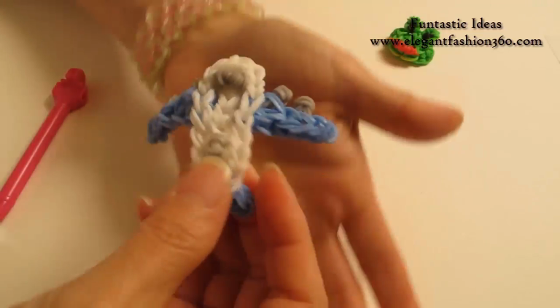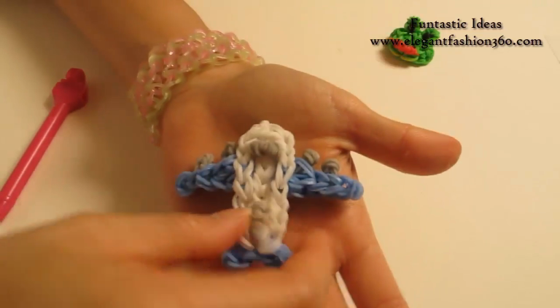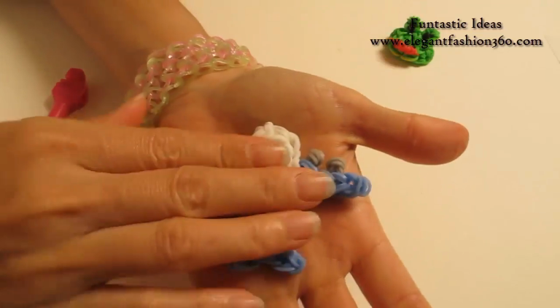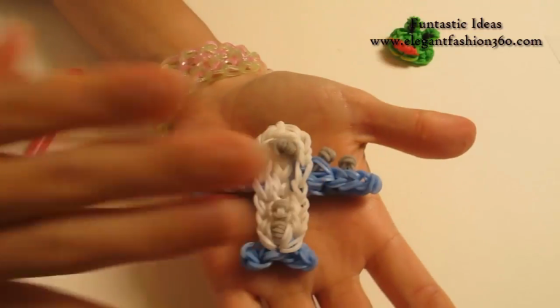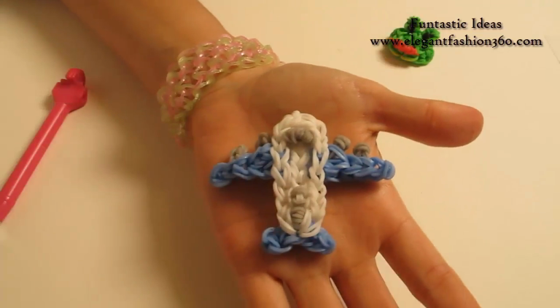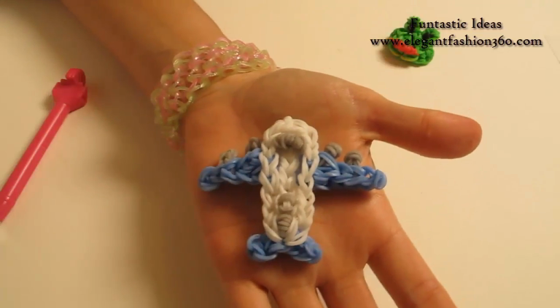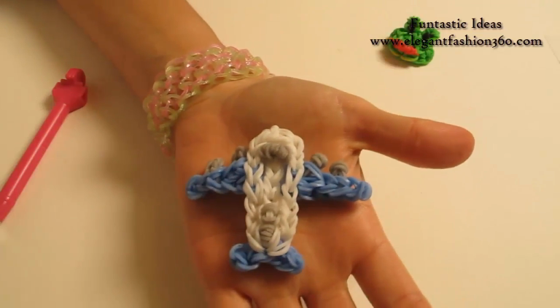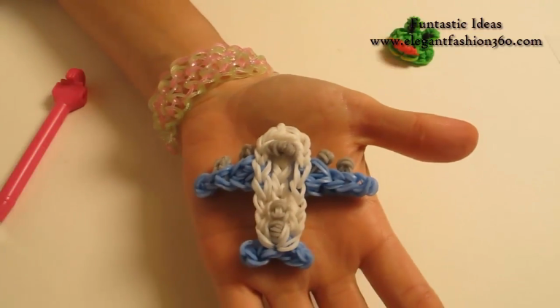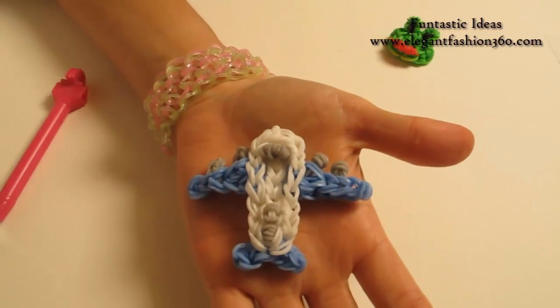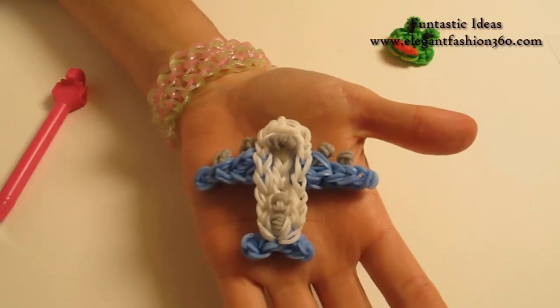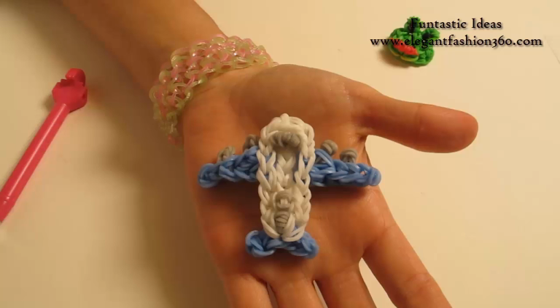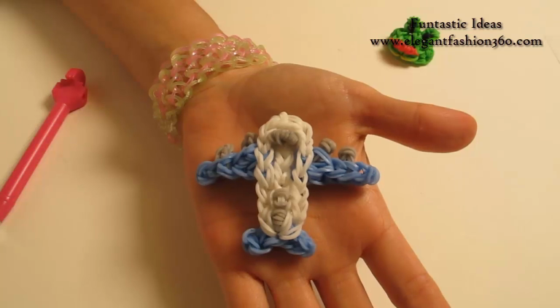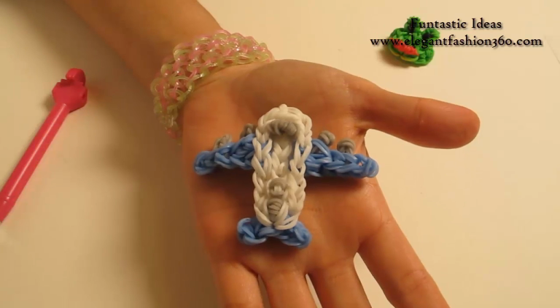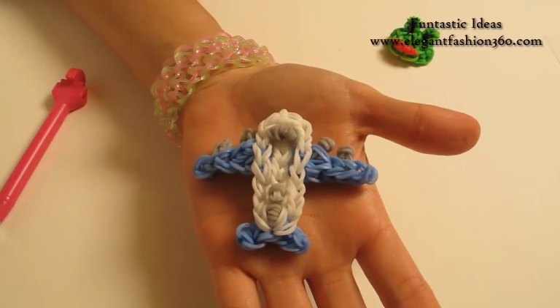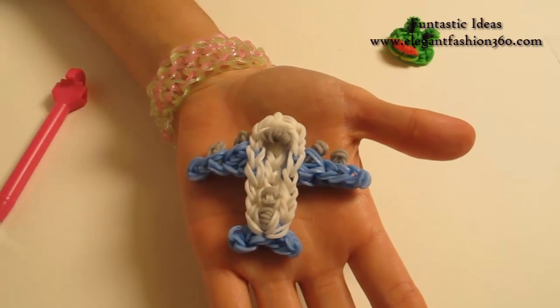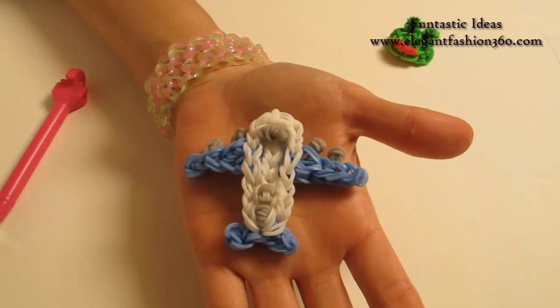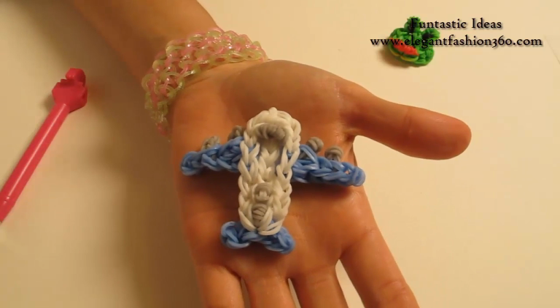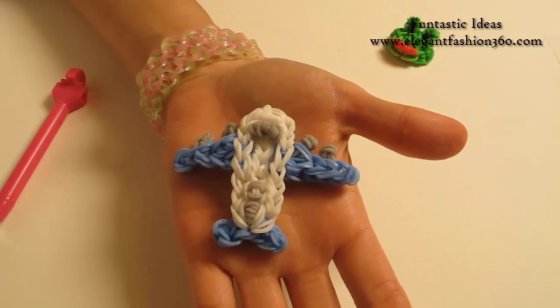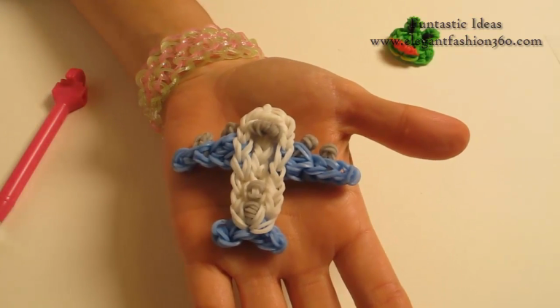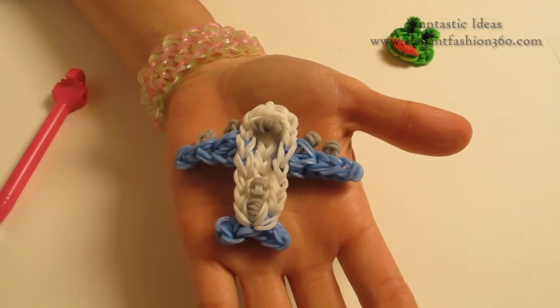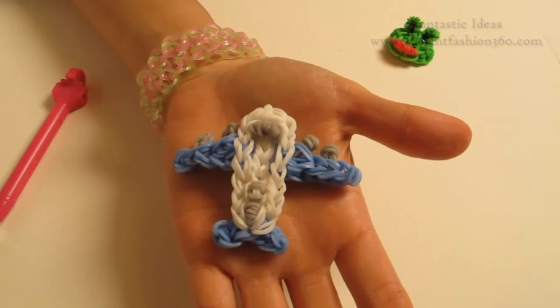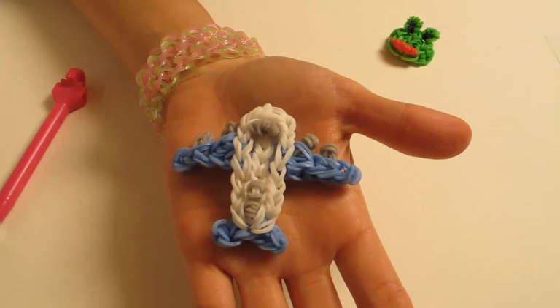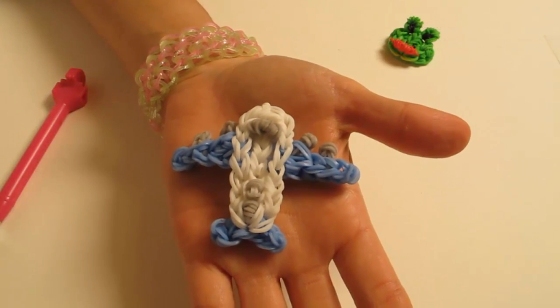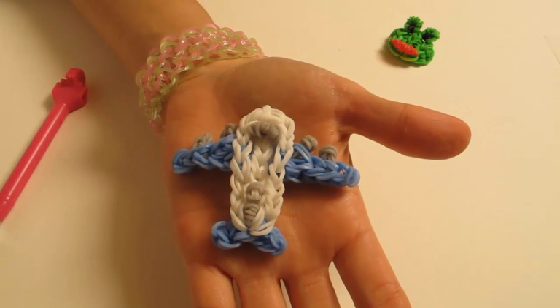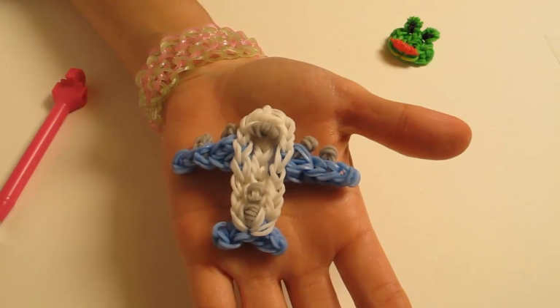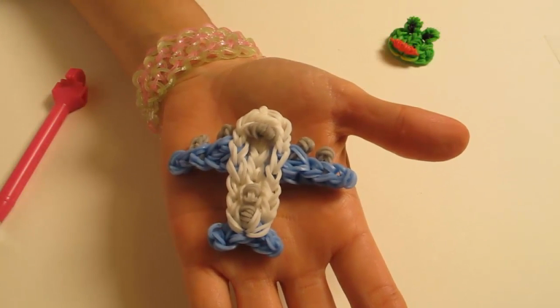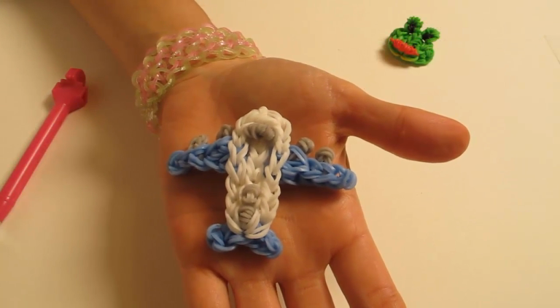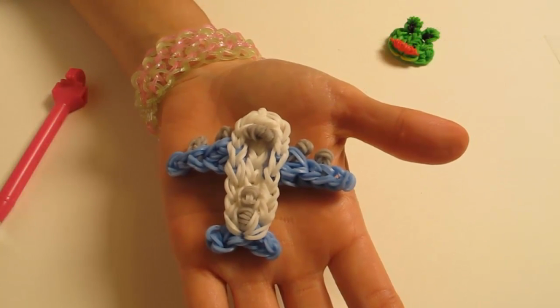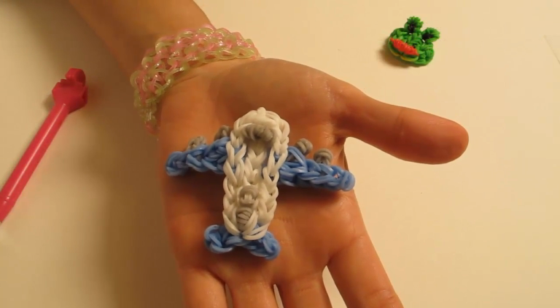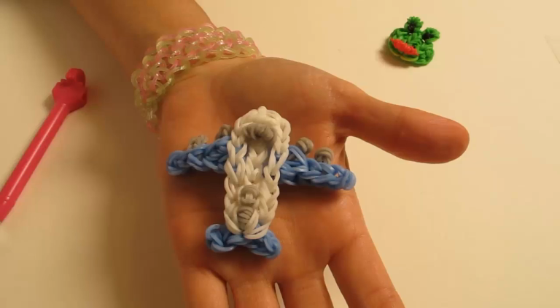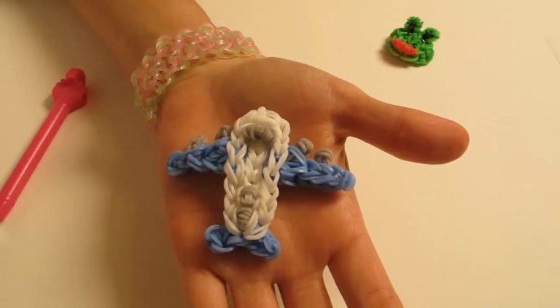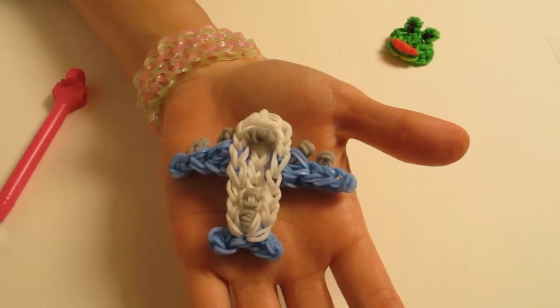And here's our little airplane charm. If you like these videos, subscribe, like, comment and share. Thank you for watching. See you next time.